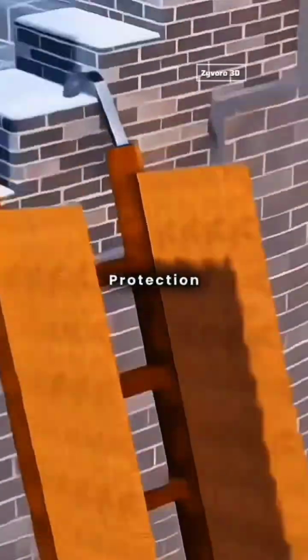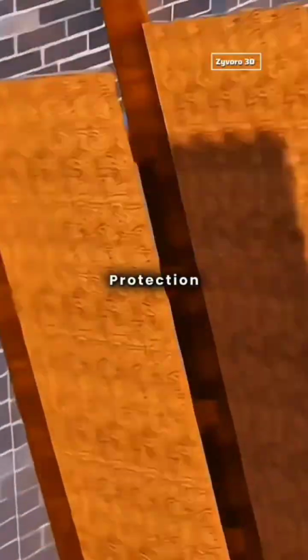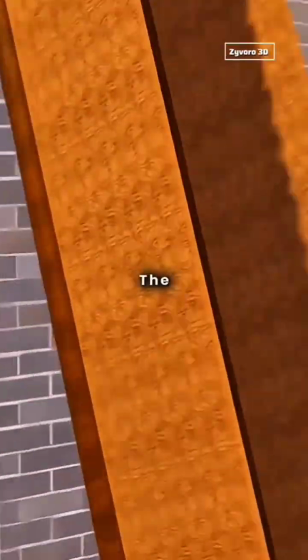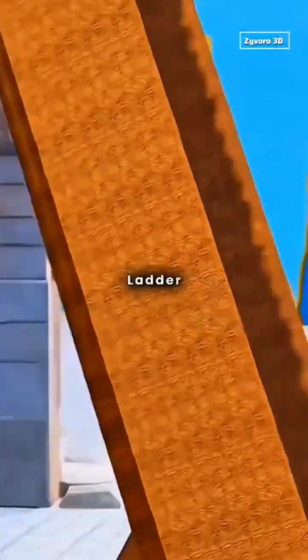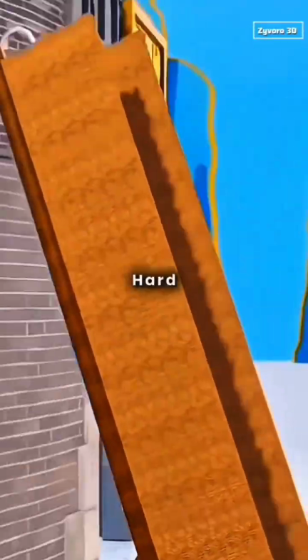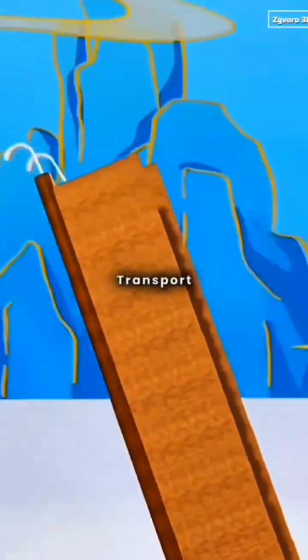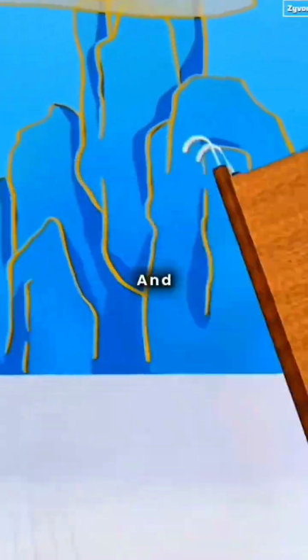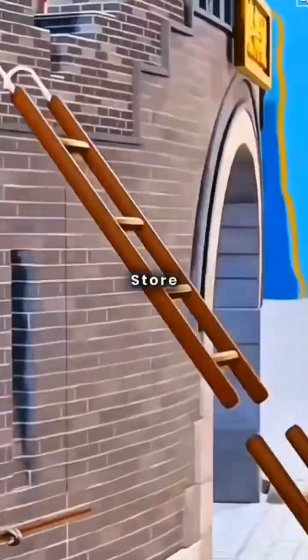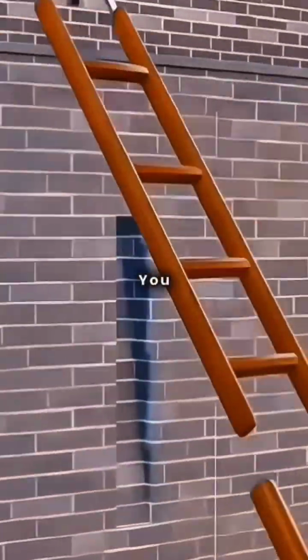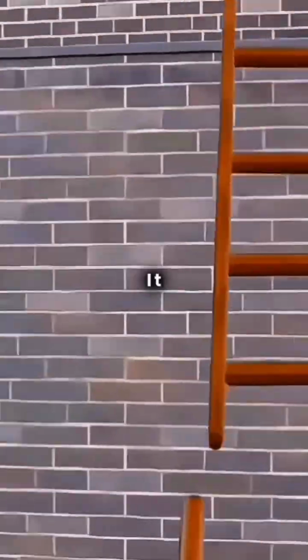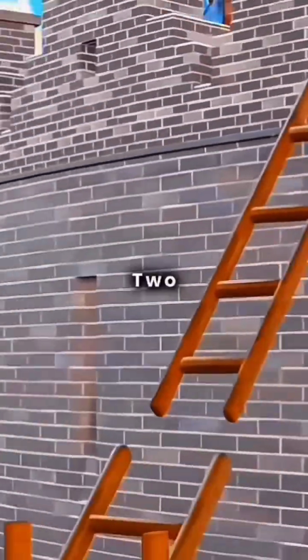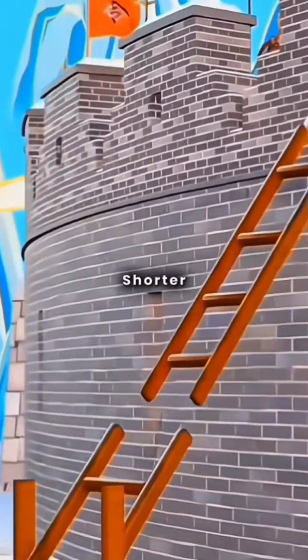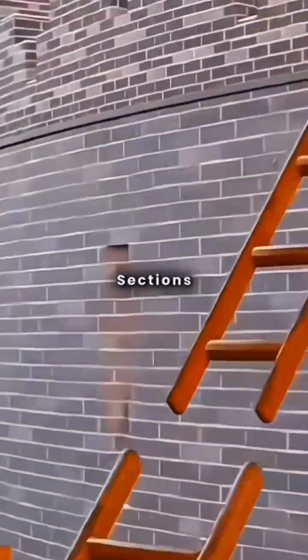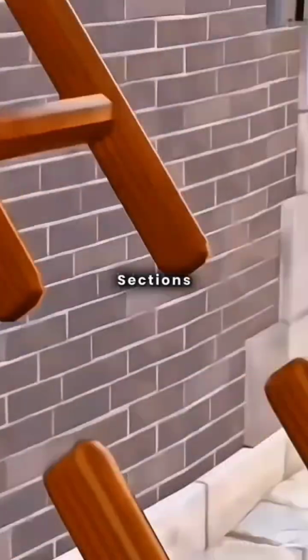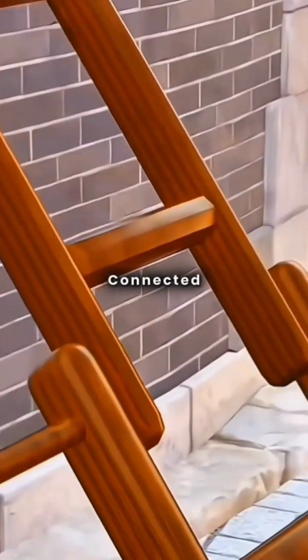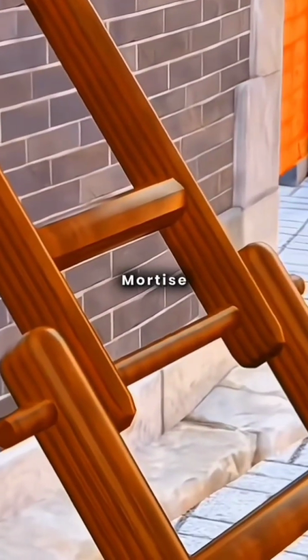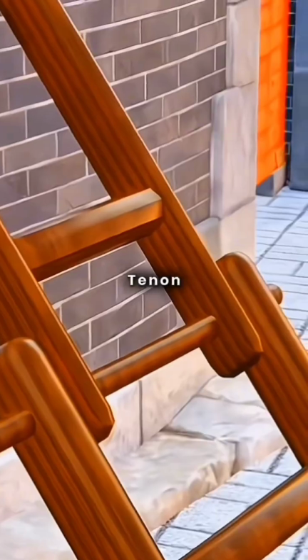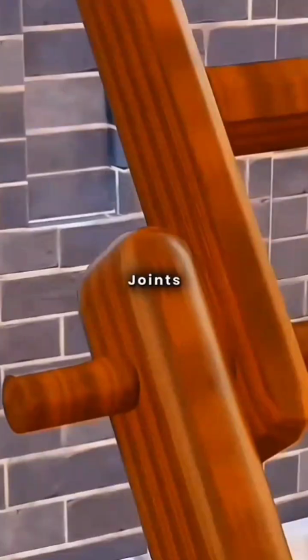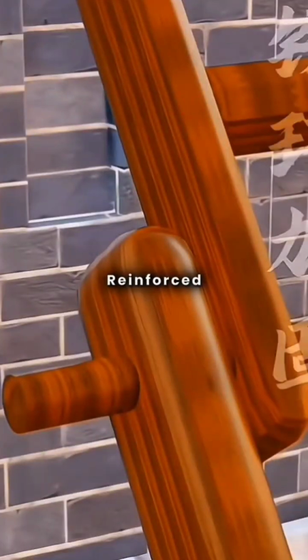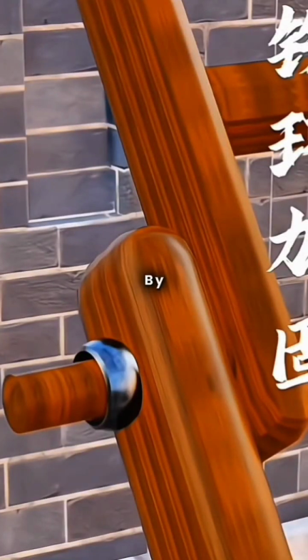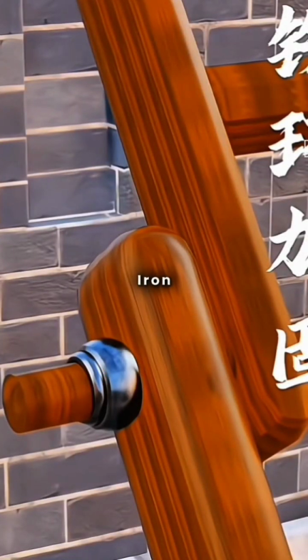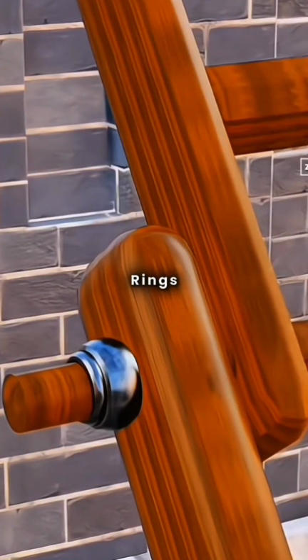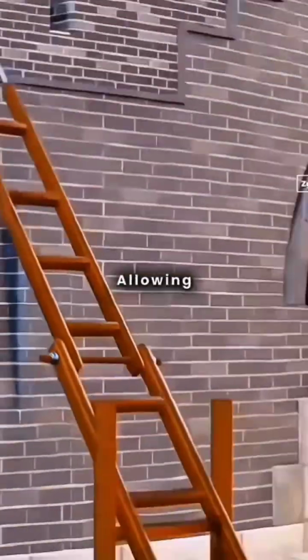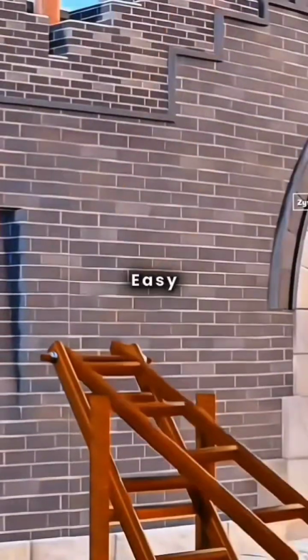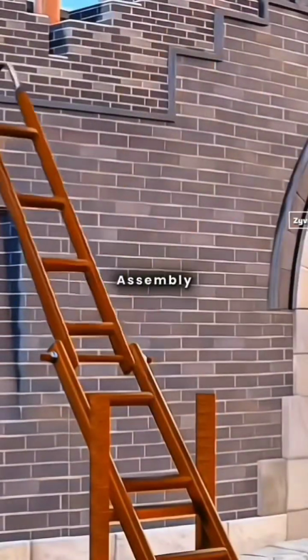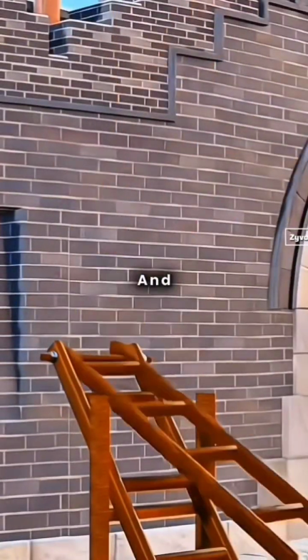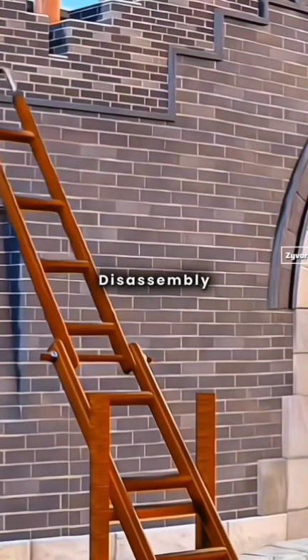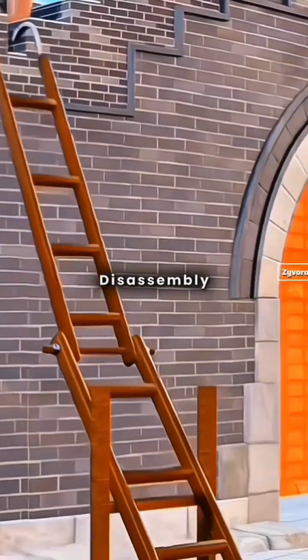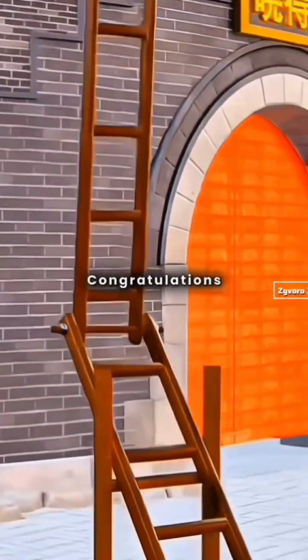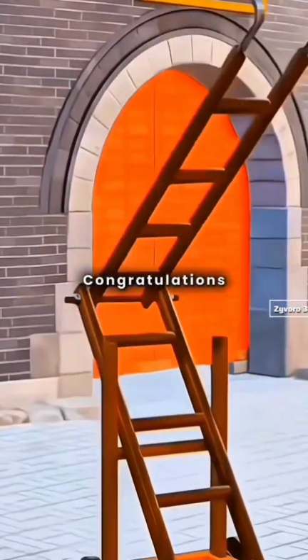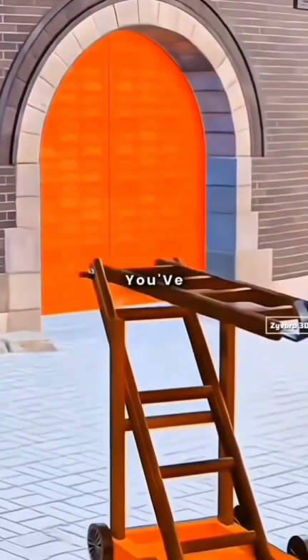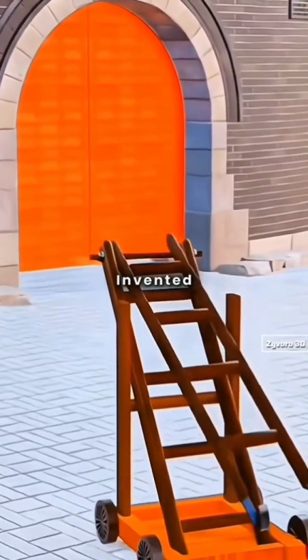Since the long ladder is hard to transport and store, you split it into two shorter sections, connected with mortise and tenon joints reinforced by iron rings, allowing easy assembly and disassembly. Congratulations, you've invented the scaling ladder.